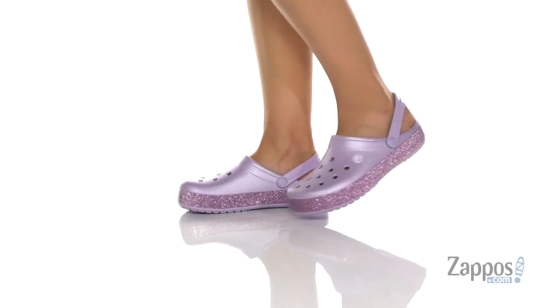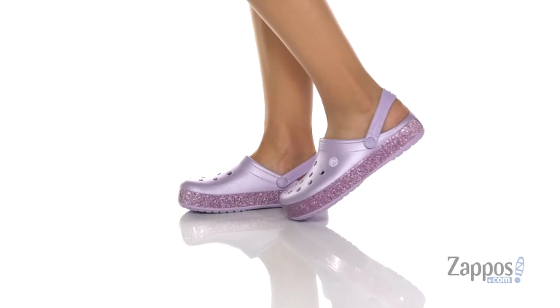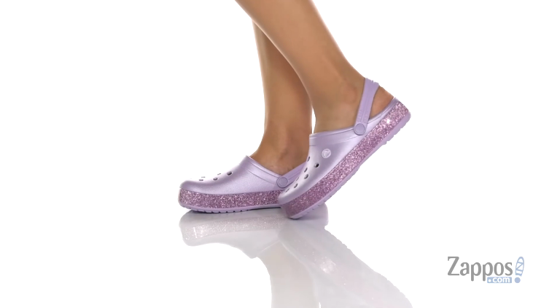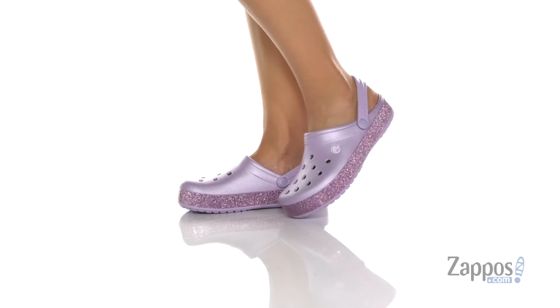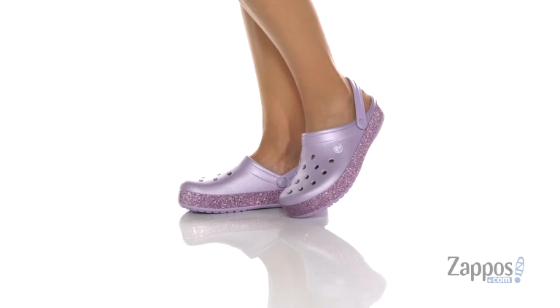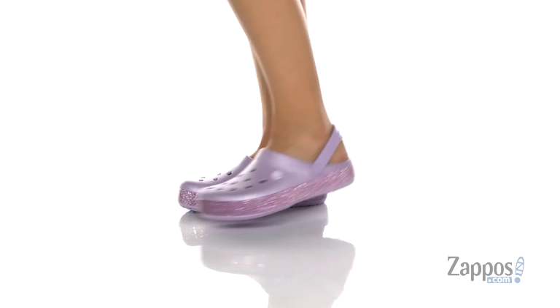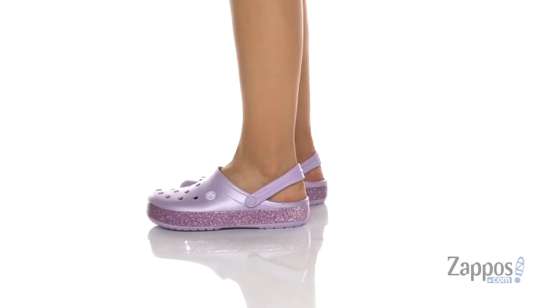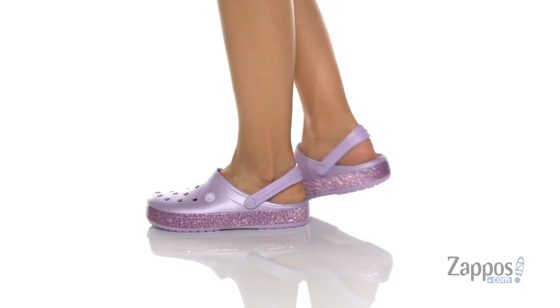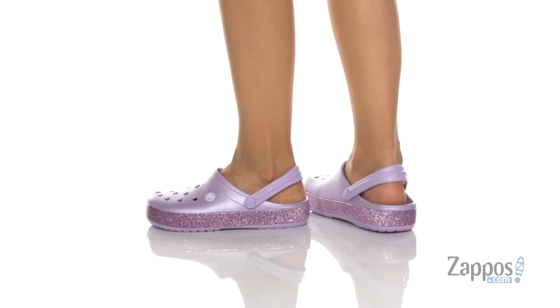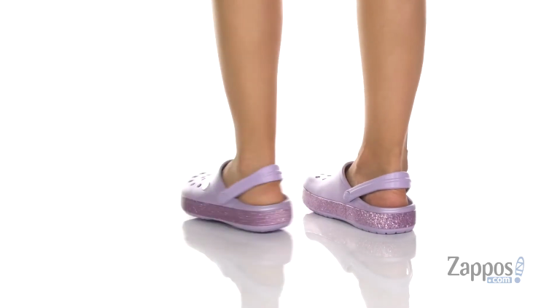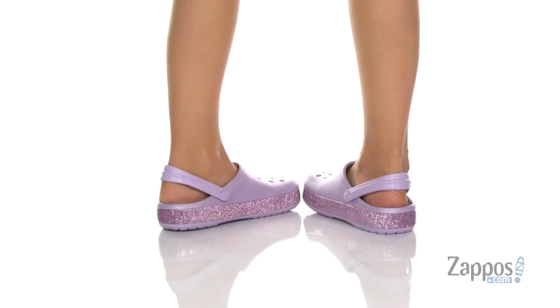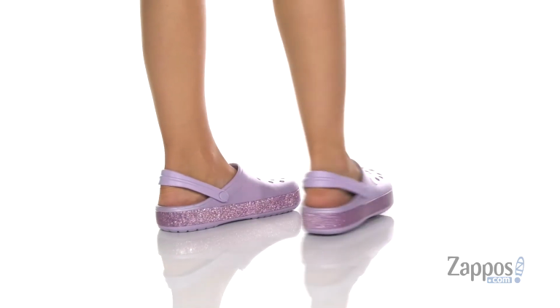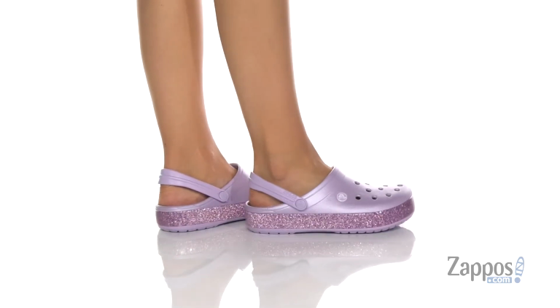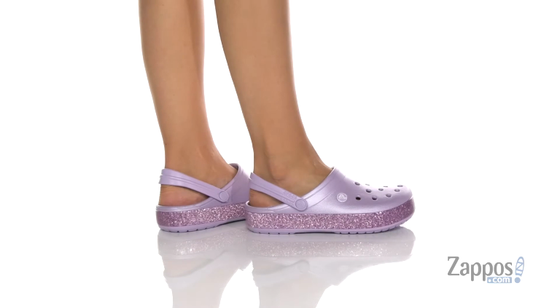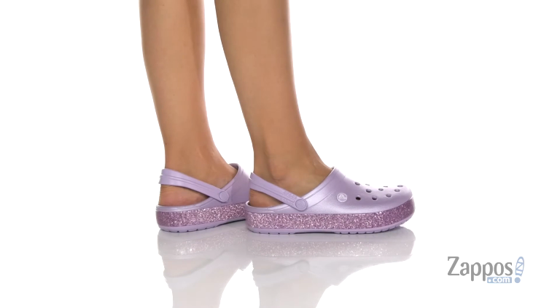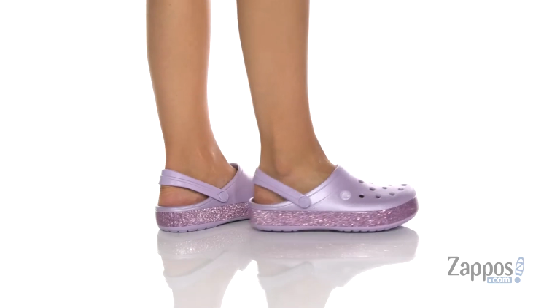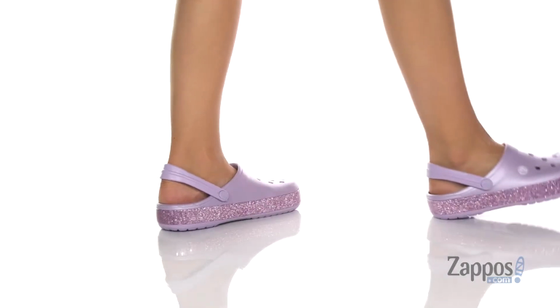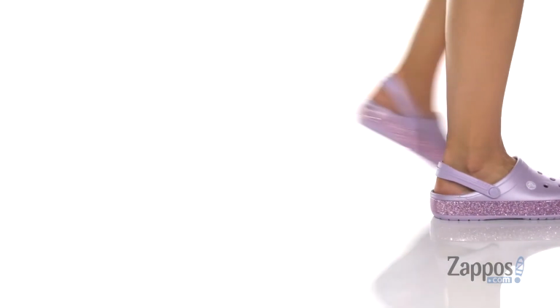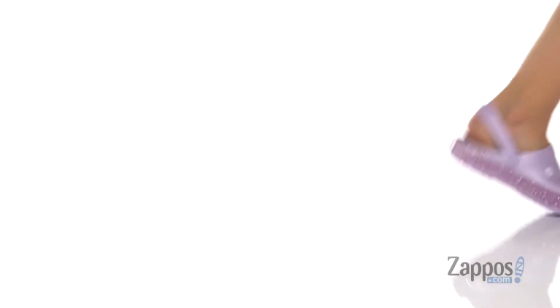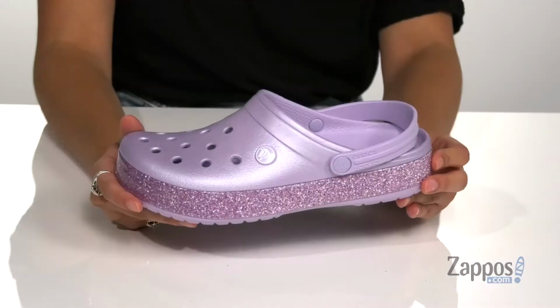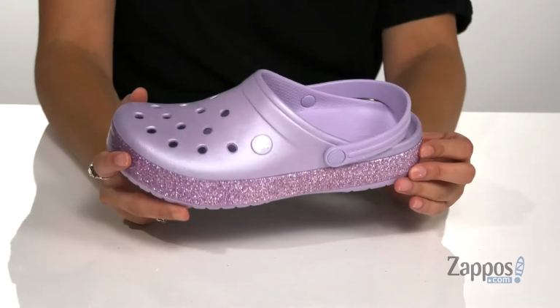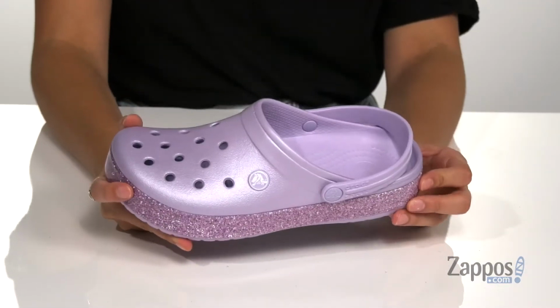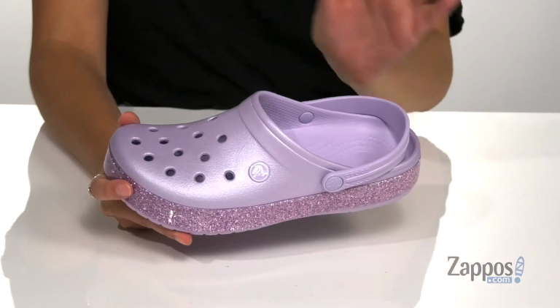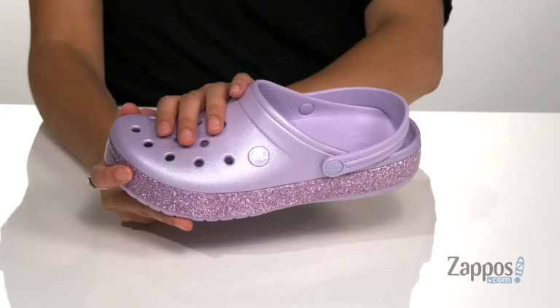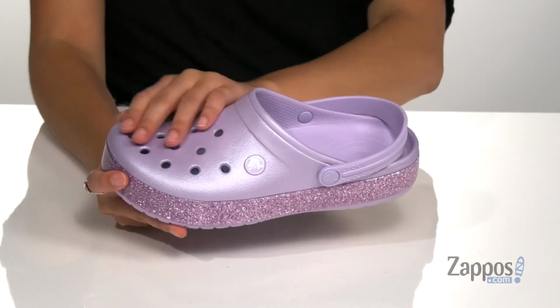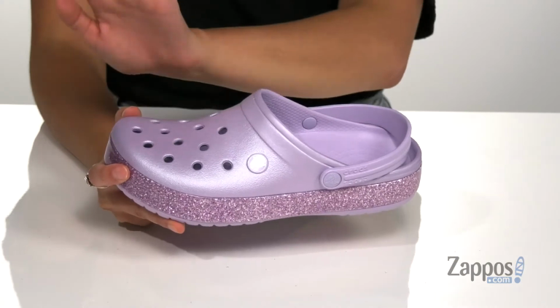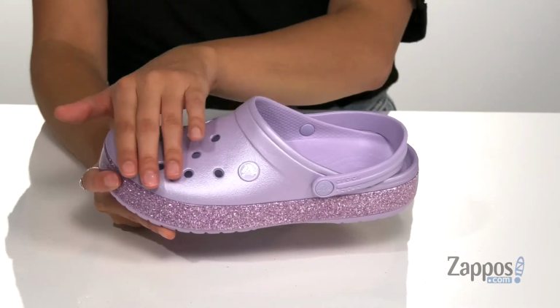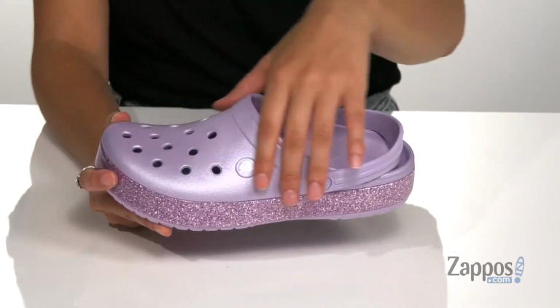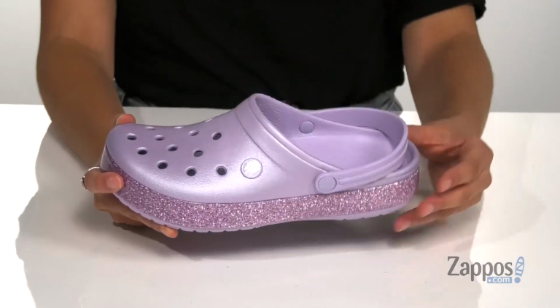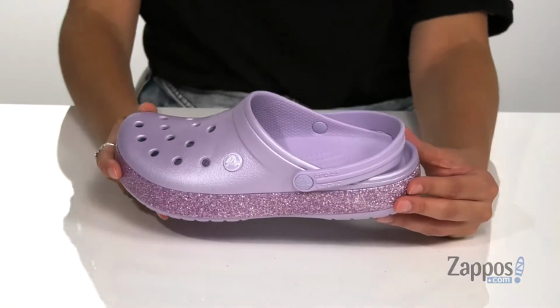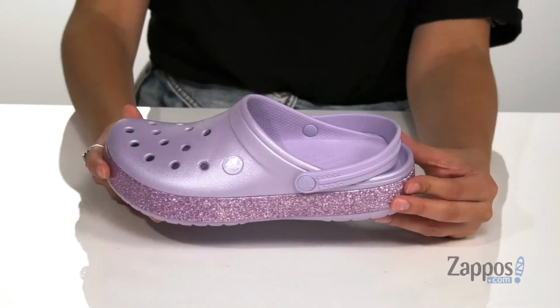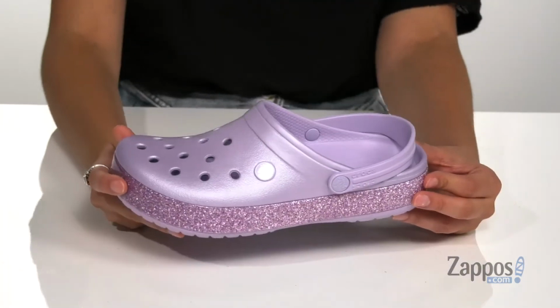Add a little sparkle to your step with these adorable shoes. They're crafted with a thermoplastic upper and they're available in a multitude of colorways. This colorway is my favorite because this color is my favorite color ever.